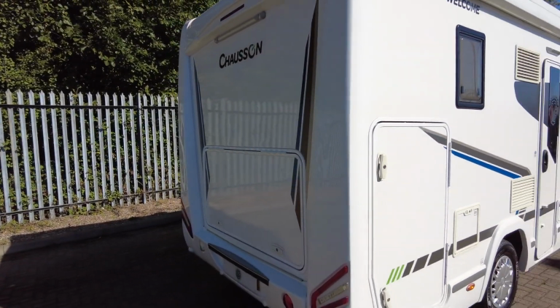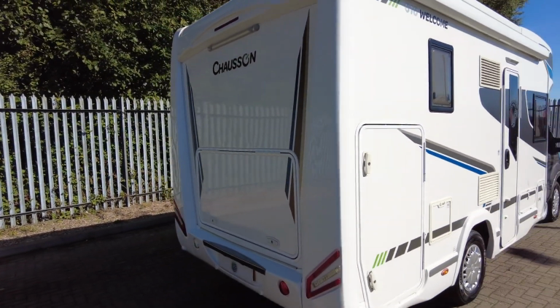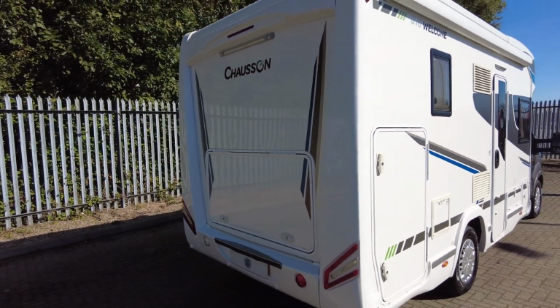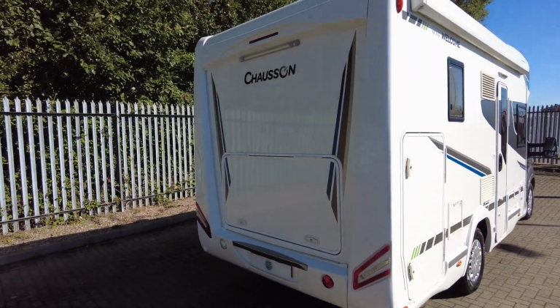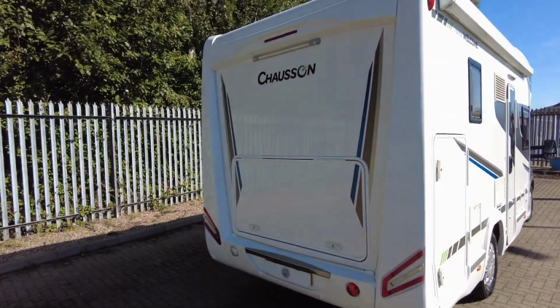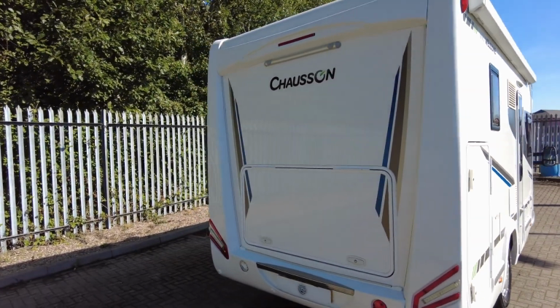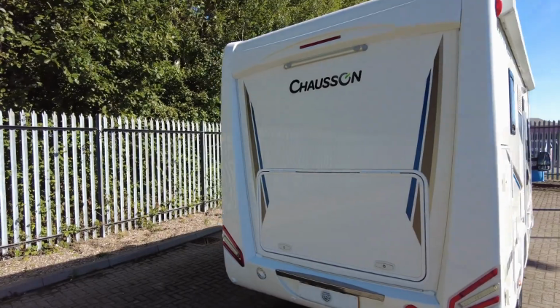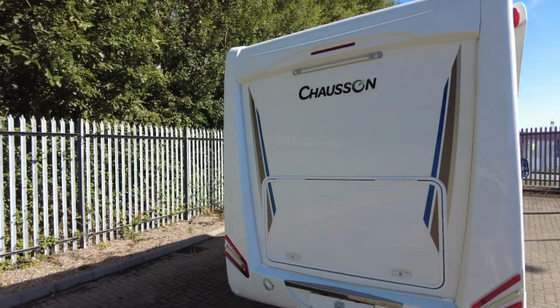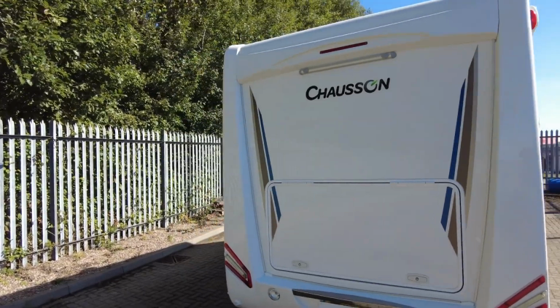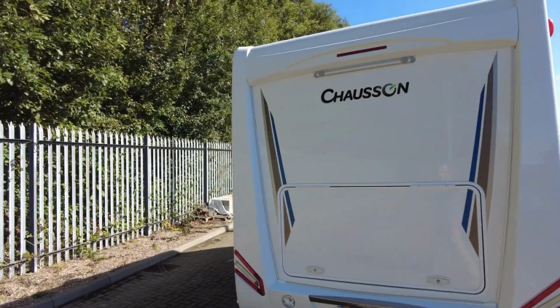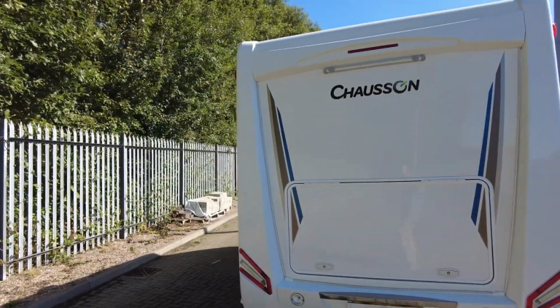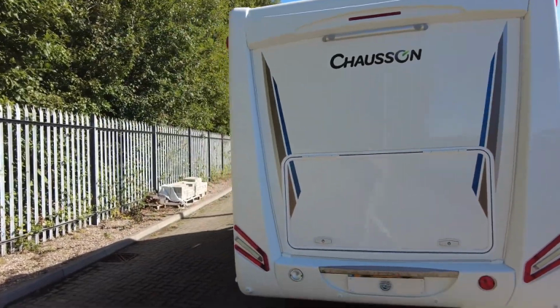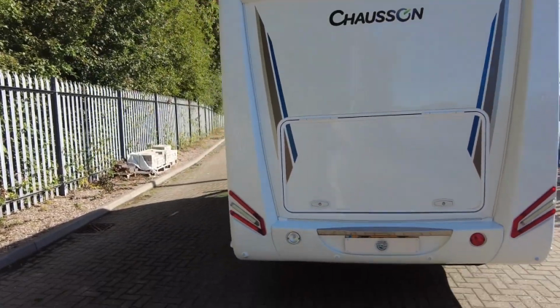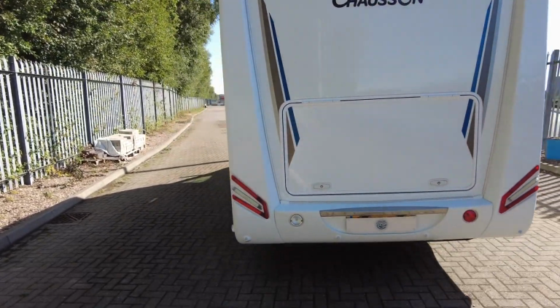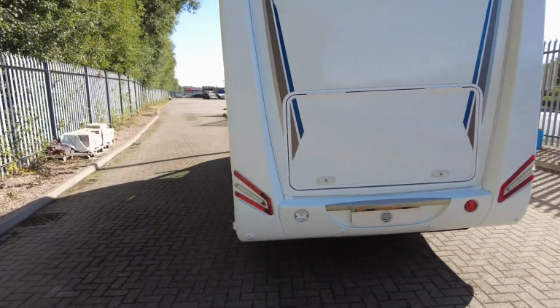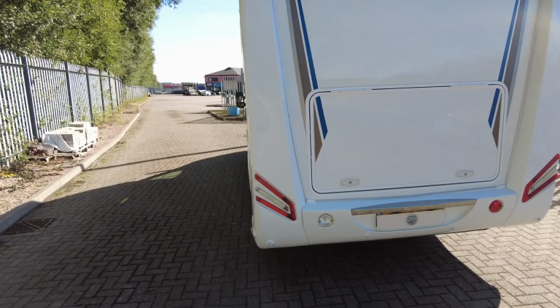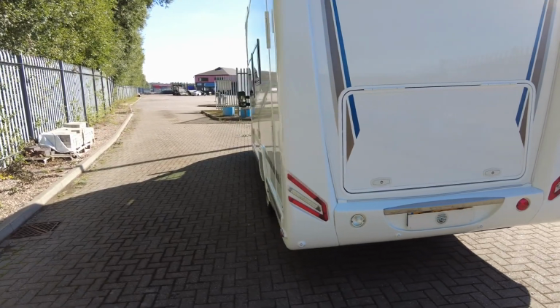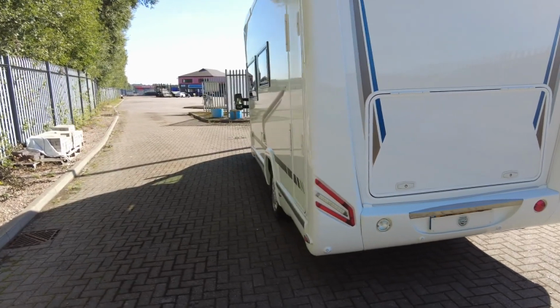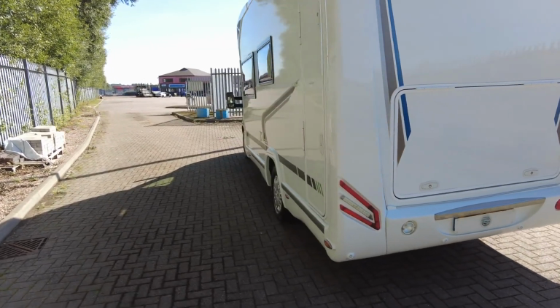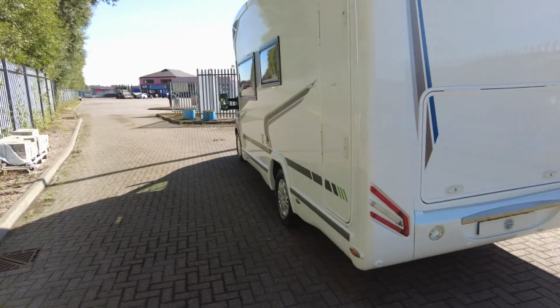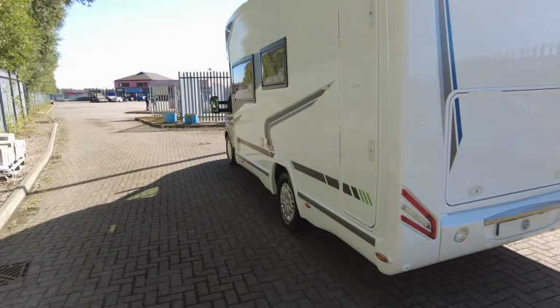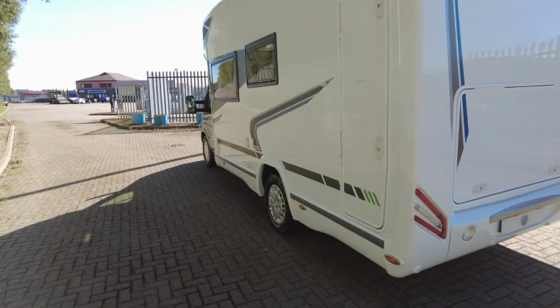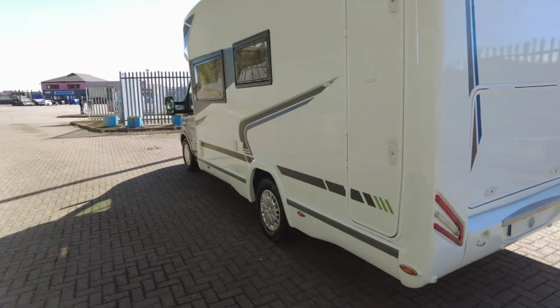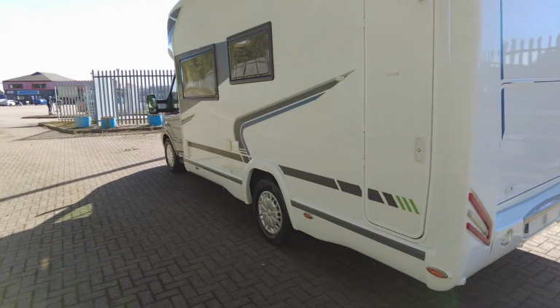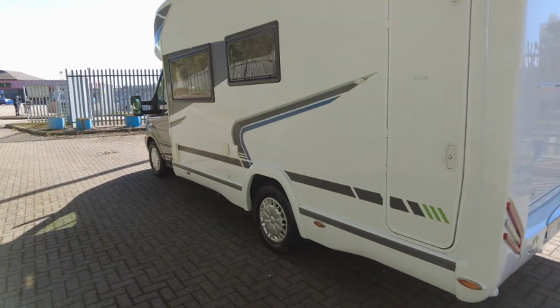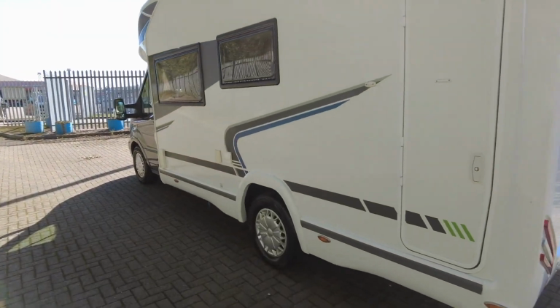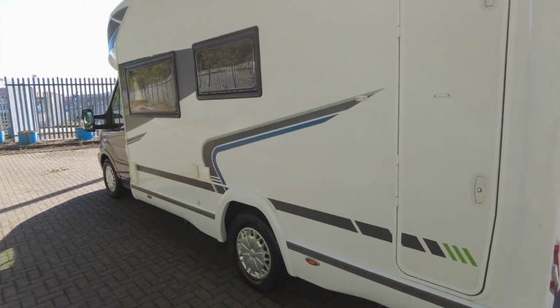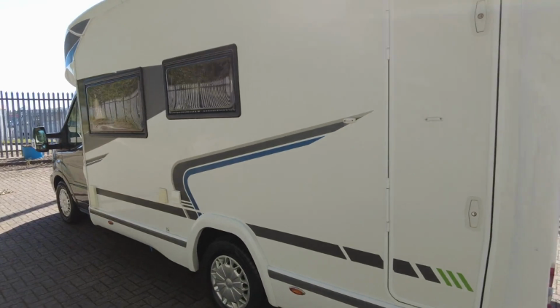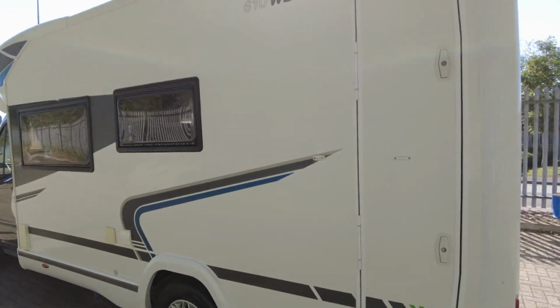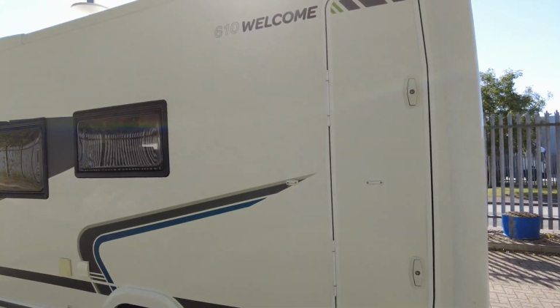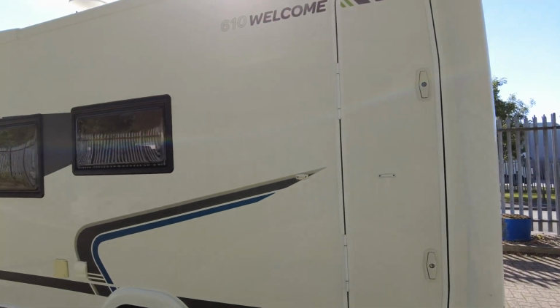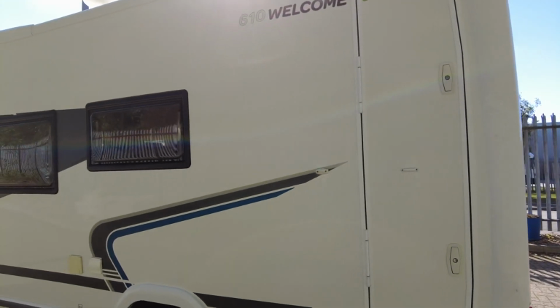It does have an external gas BBQ point and external shower point. You've got the reversing sensors, and it also has an alarm. You've got the large garage door there.